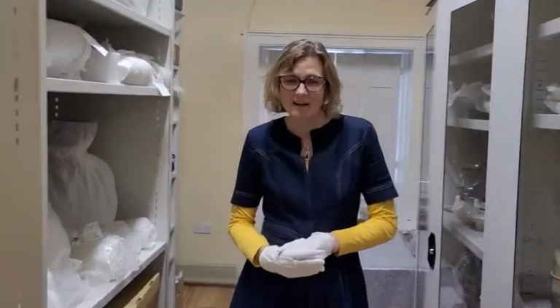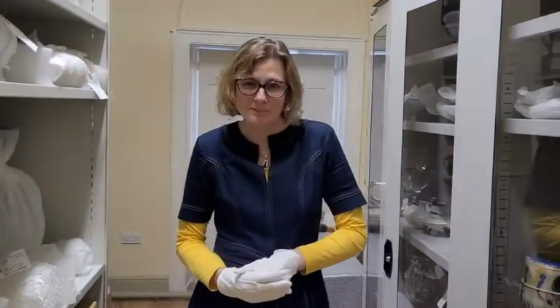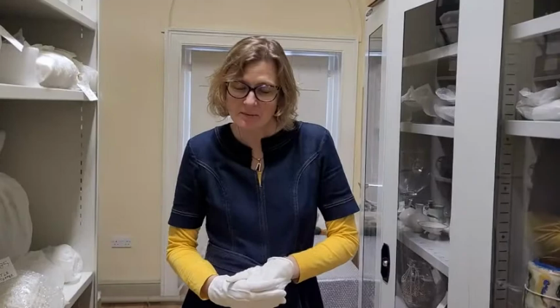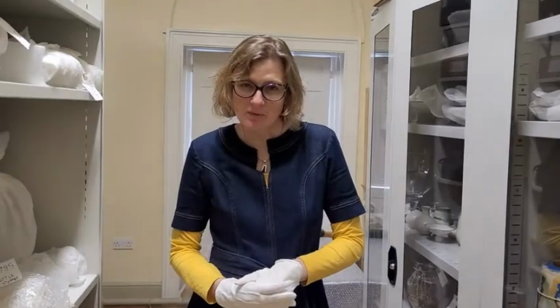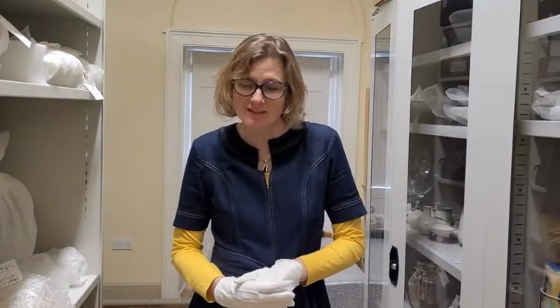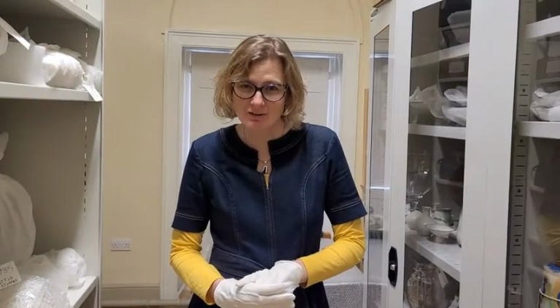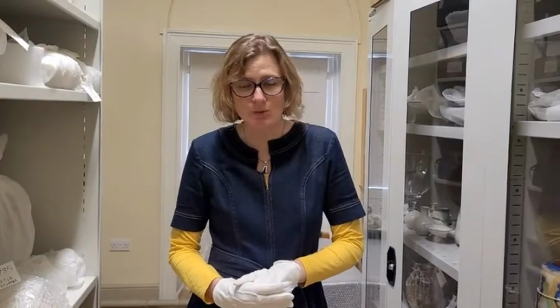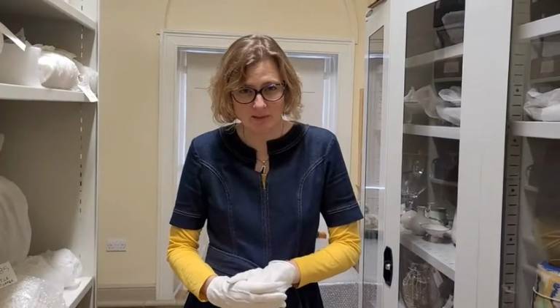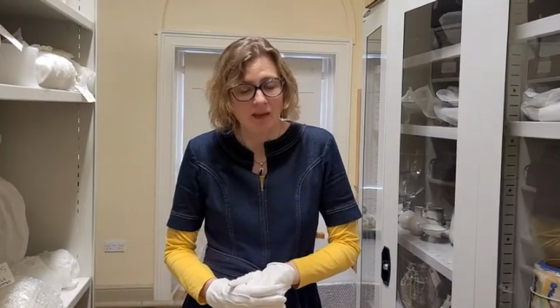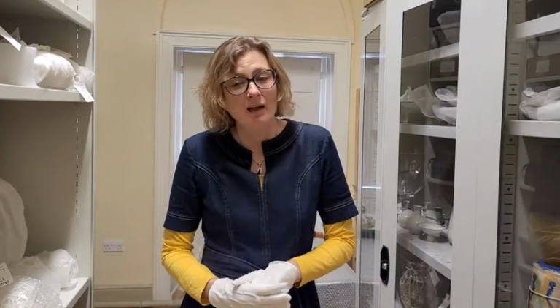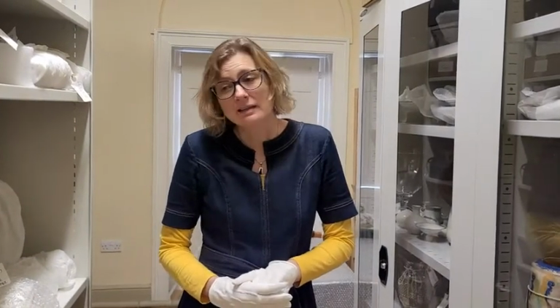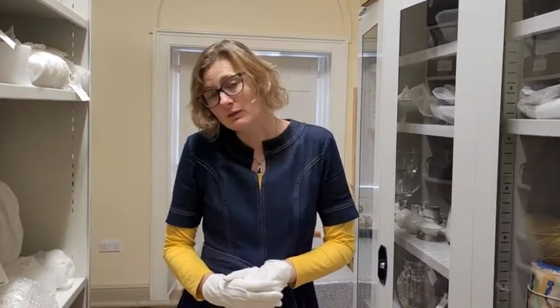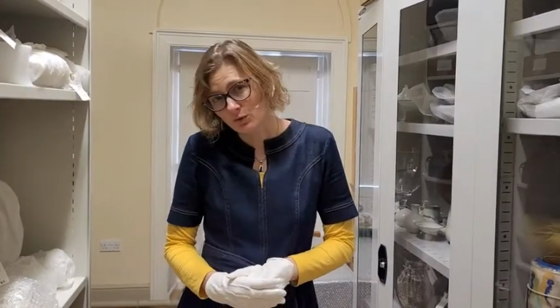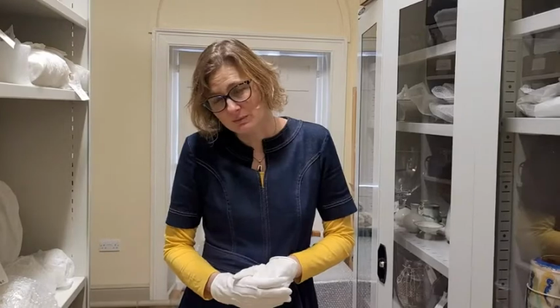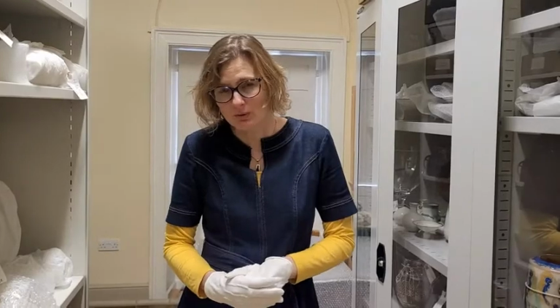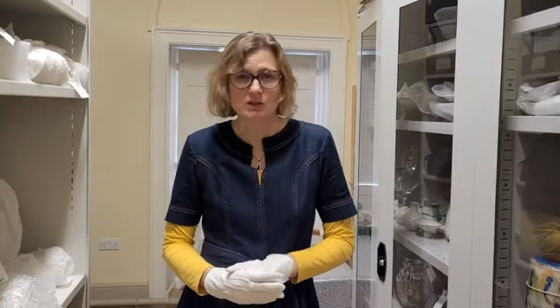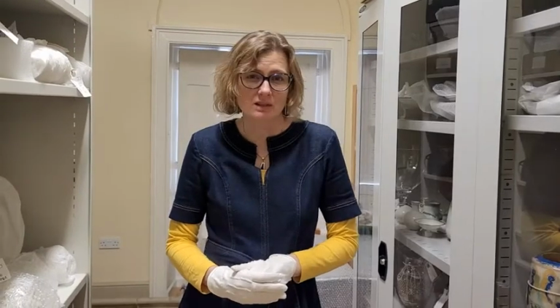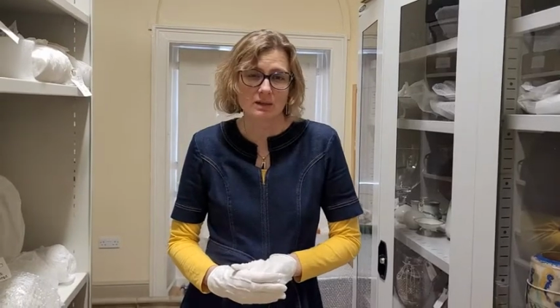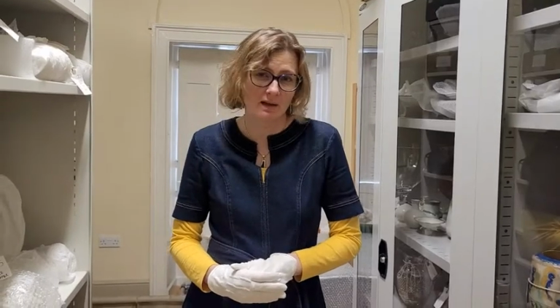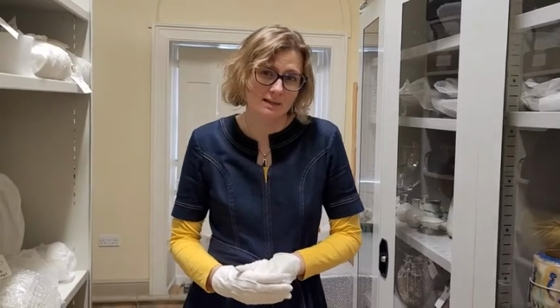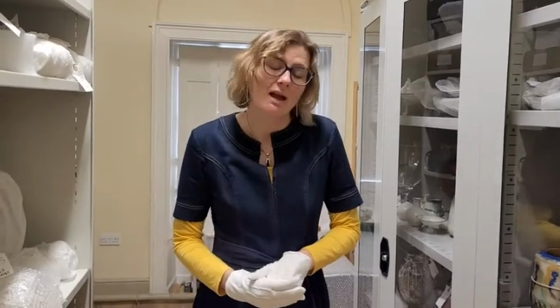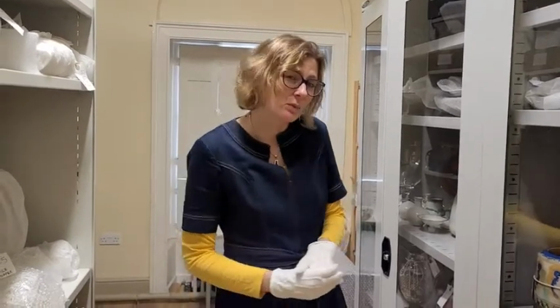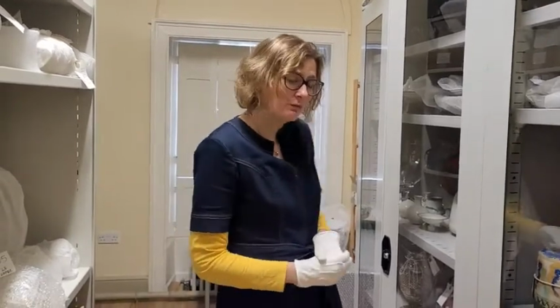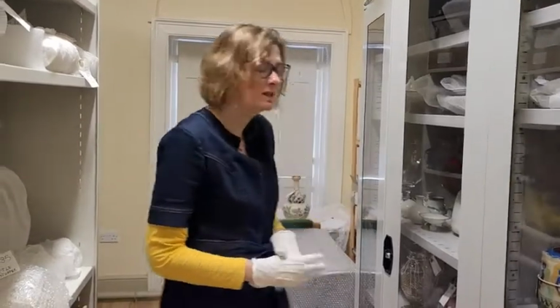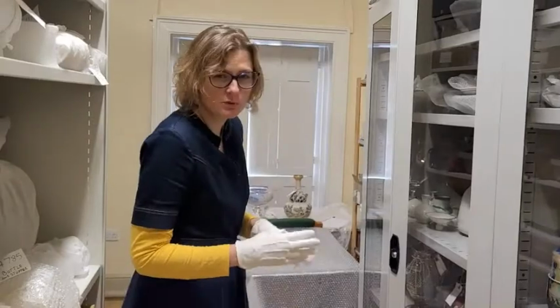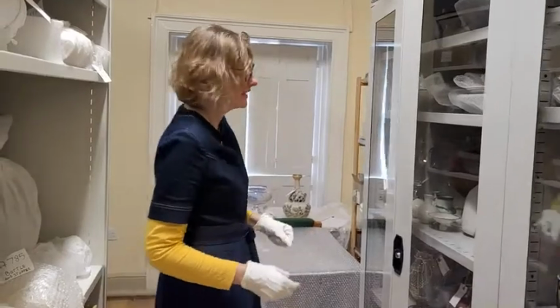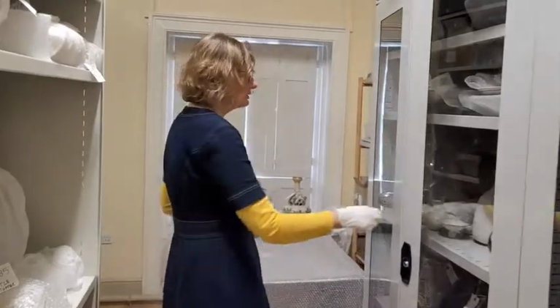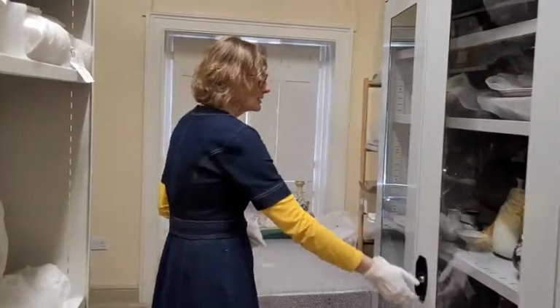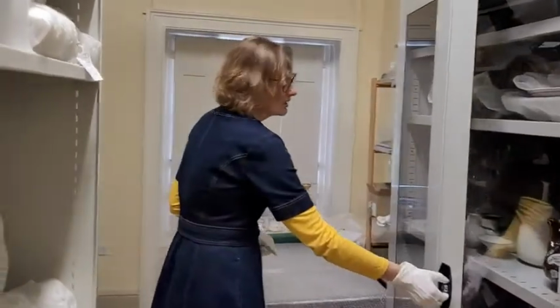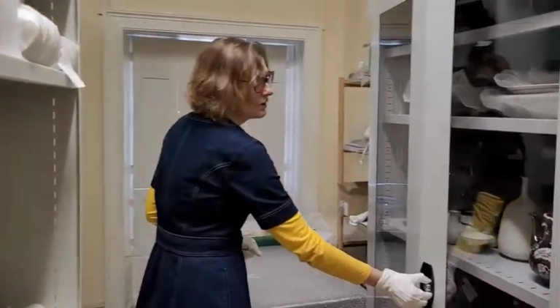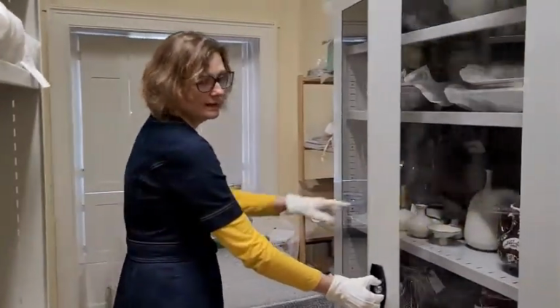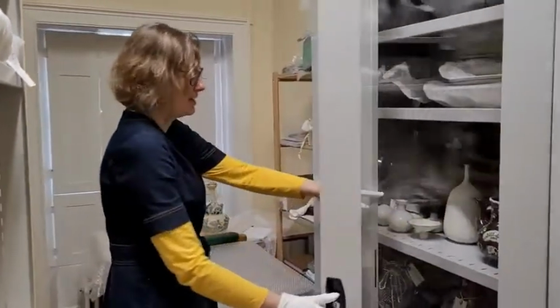Hi, I'm Melissa, one of the curators here at Cannon Hall Museum, and this is one of our store rooms. We thought it would be a good chance to give you a little glimpse behind the scenes and look at a few objects today, just to give you a sense of the sort of things that we've got hidden away here.